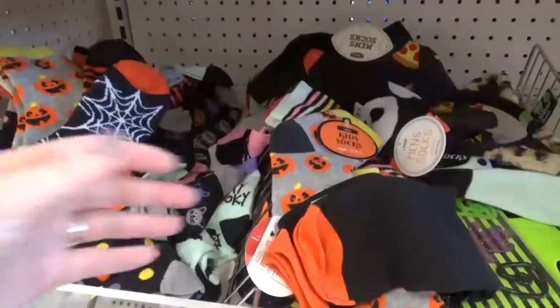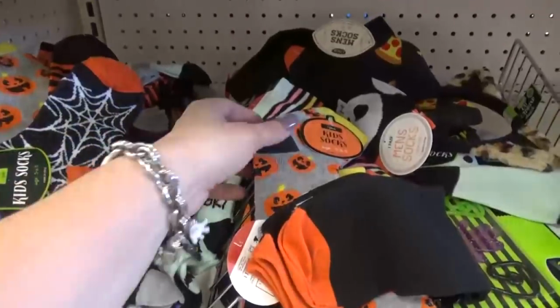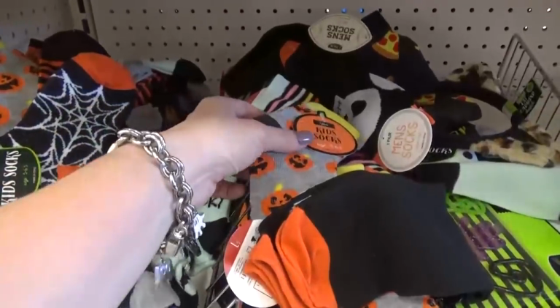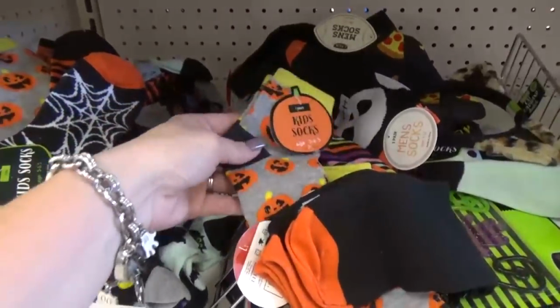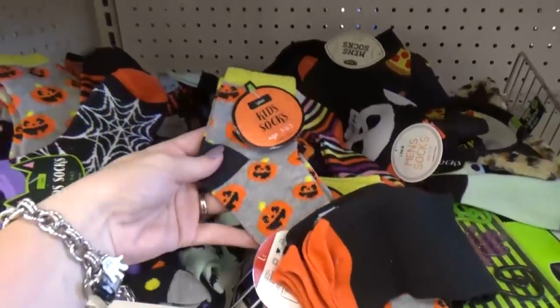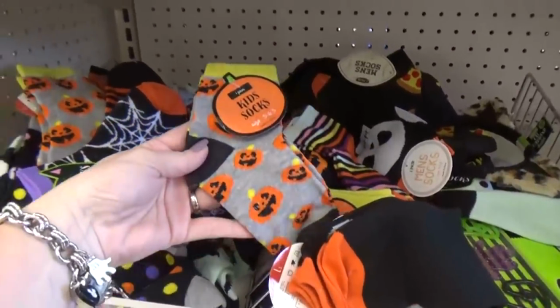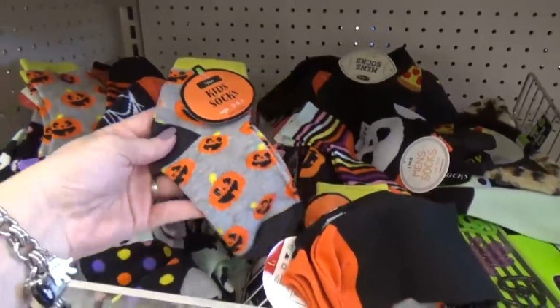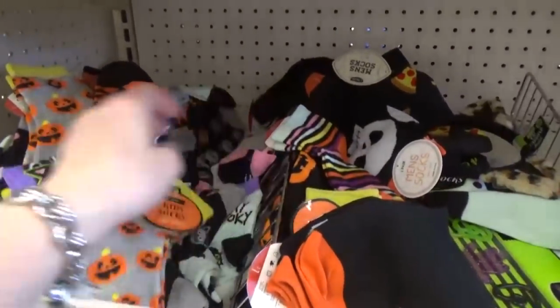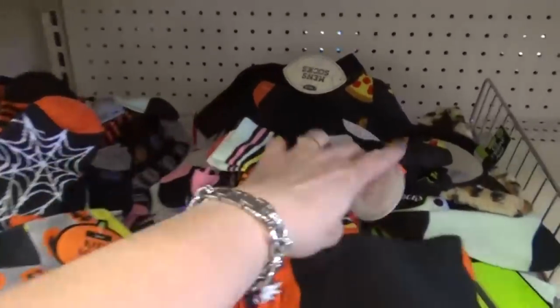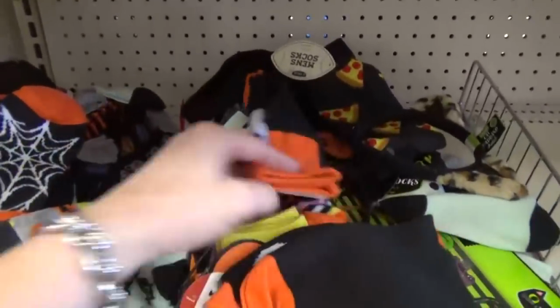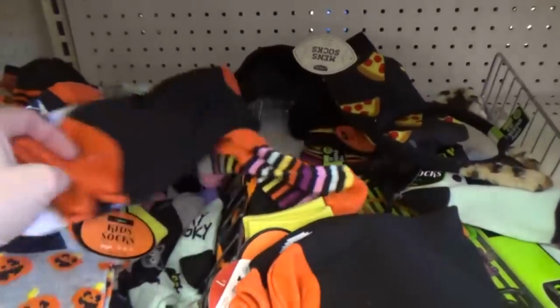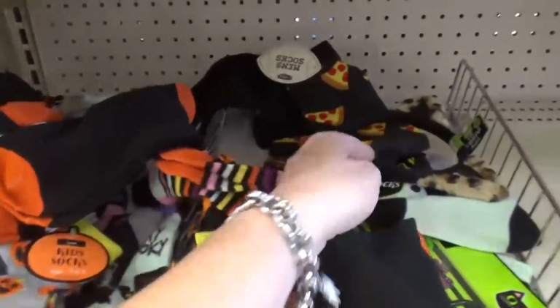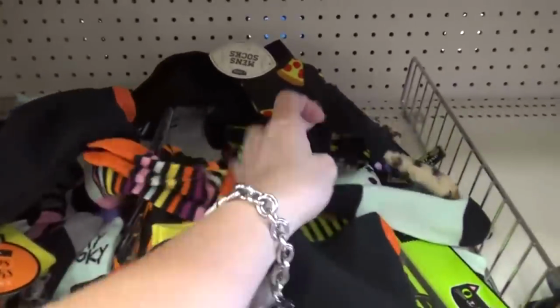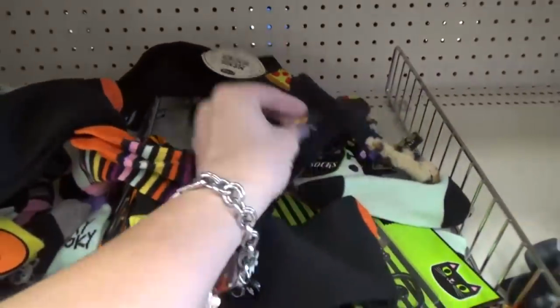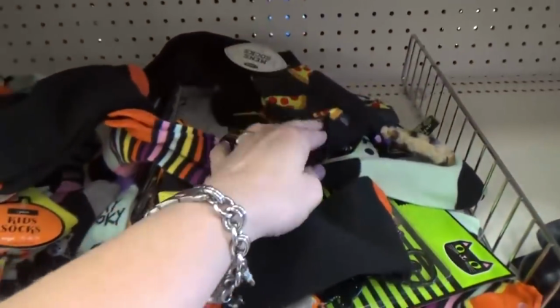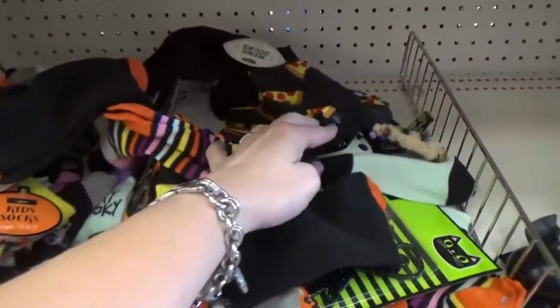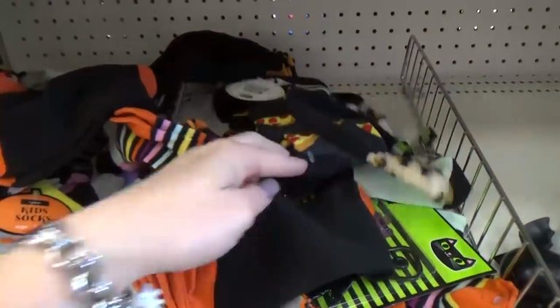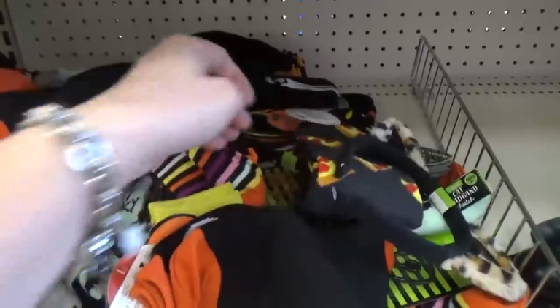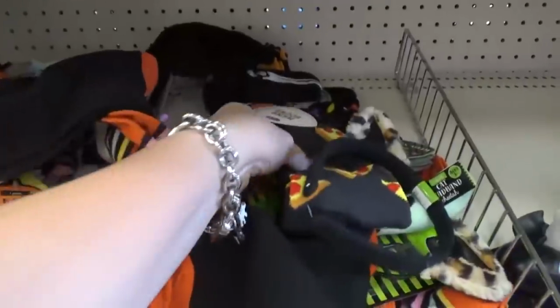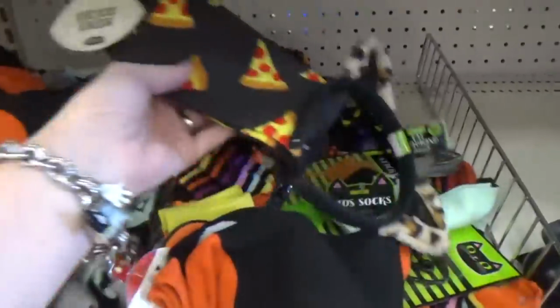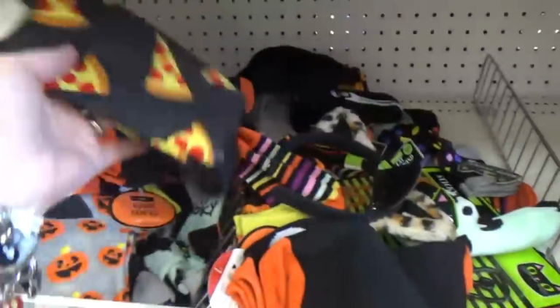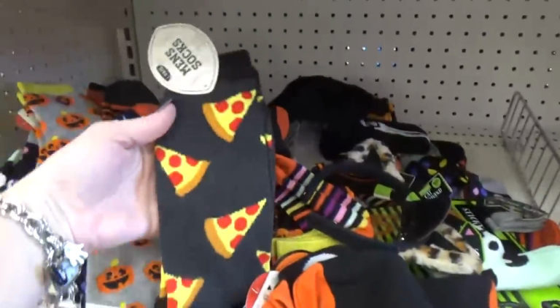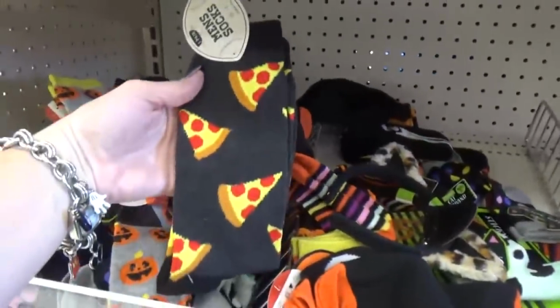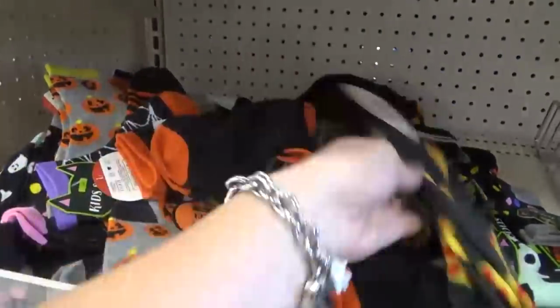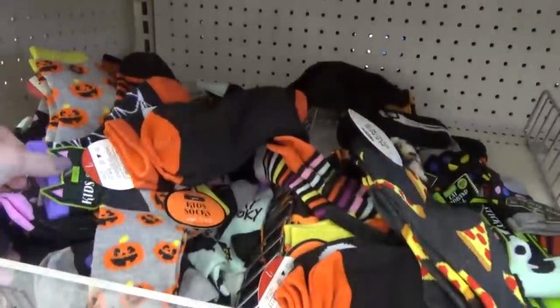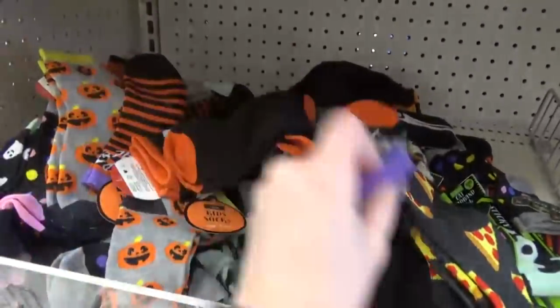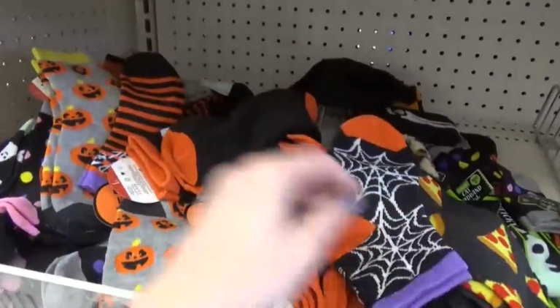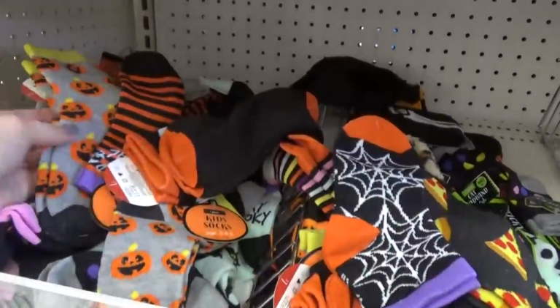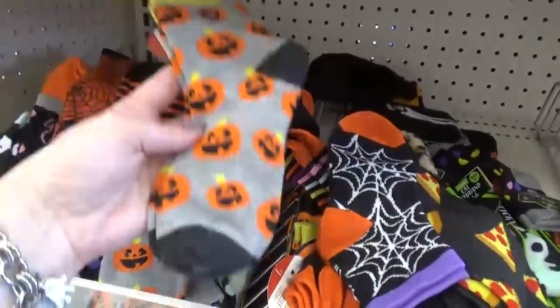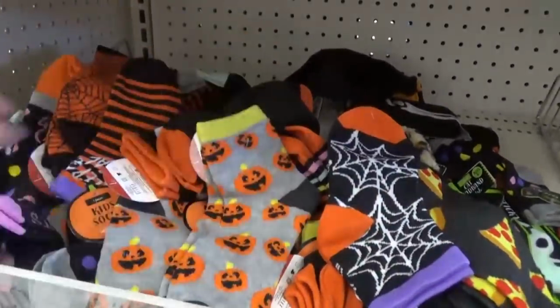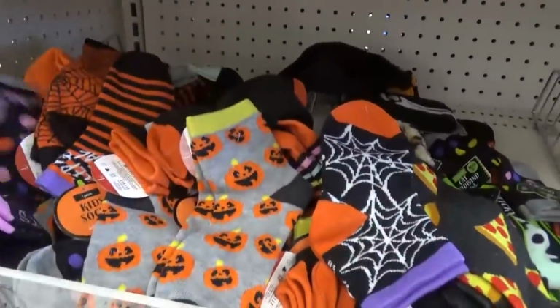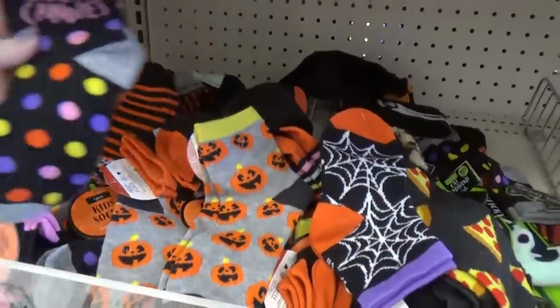Look at the socks, Kenzie — they have adult socks and kid socks. Look at the pizza ones! That's awesome for just a dollar.